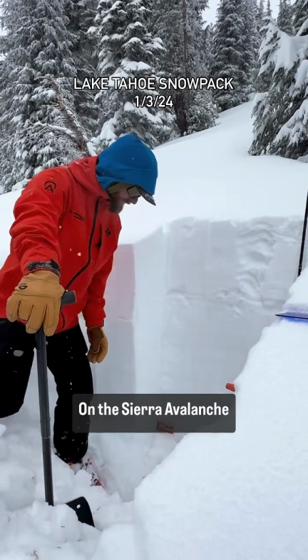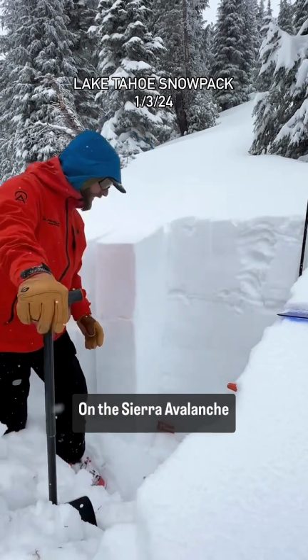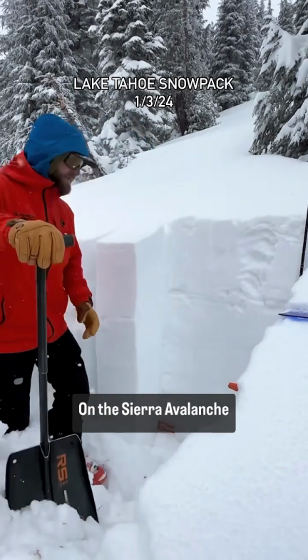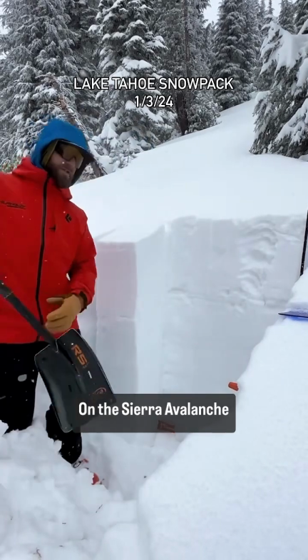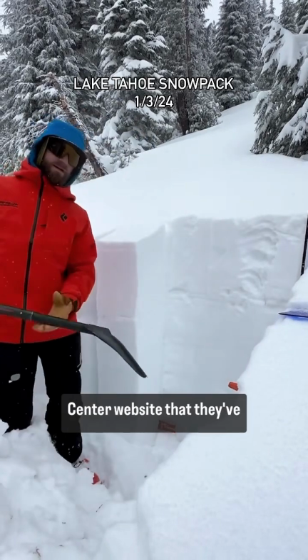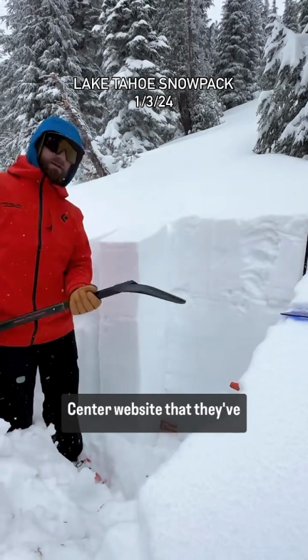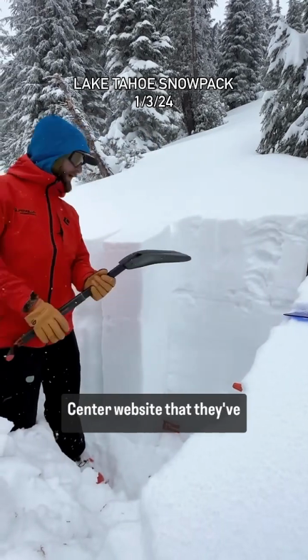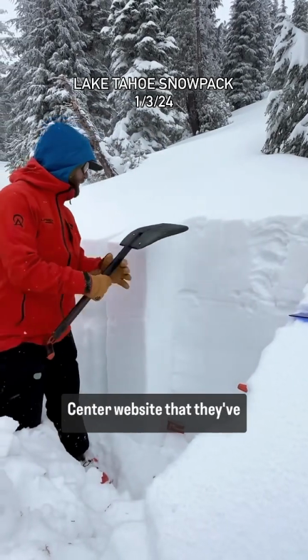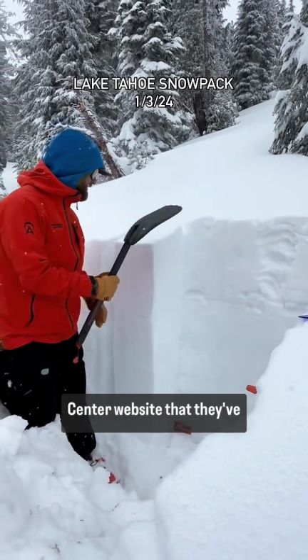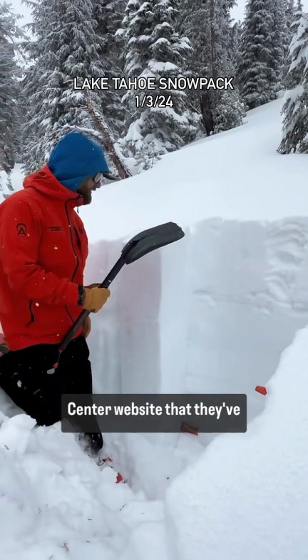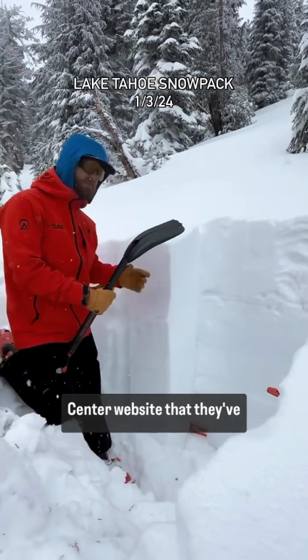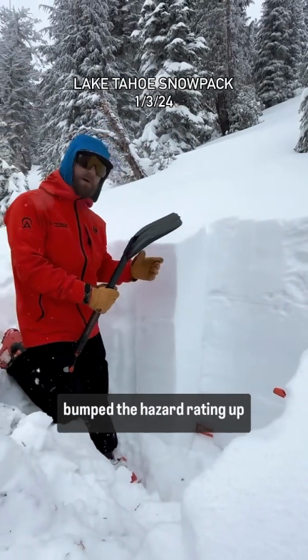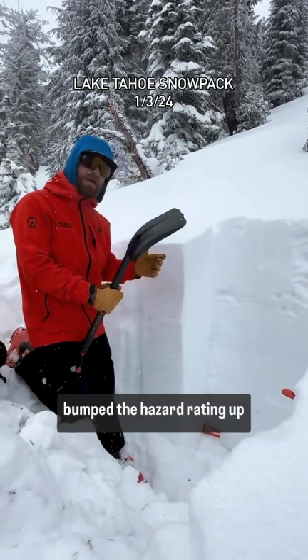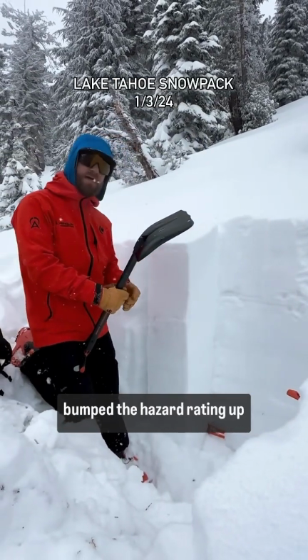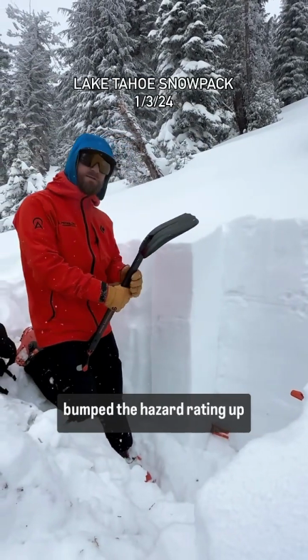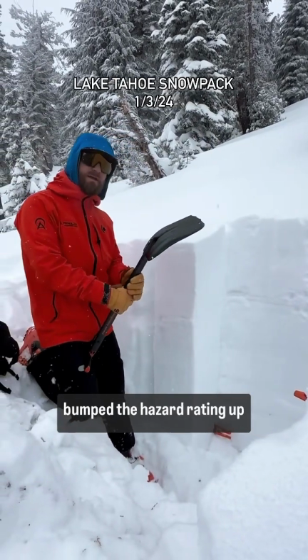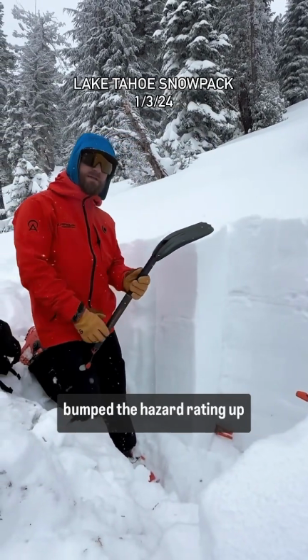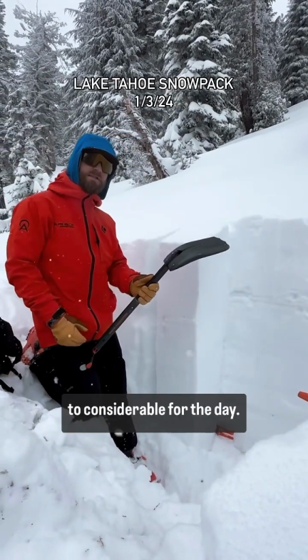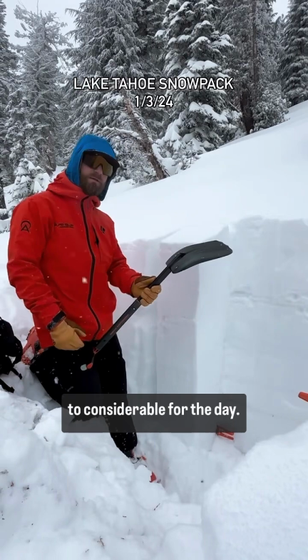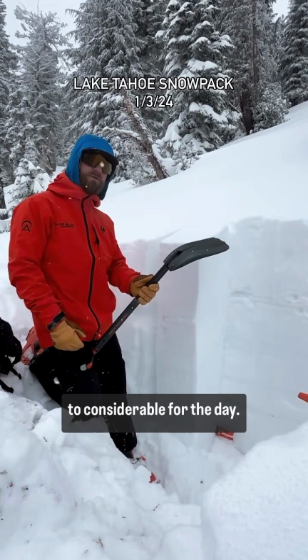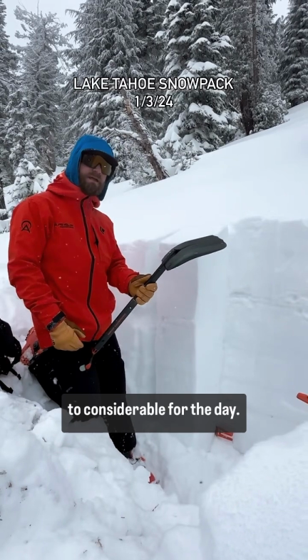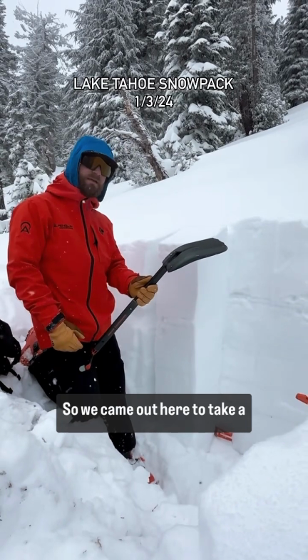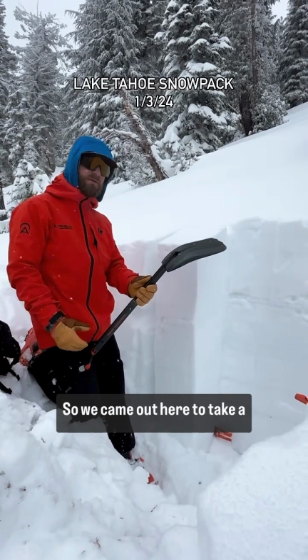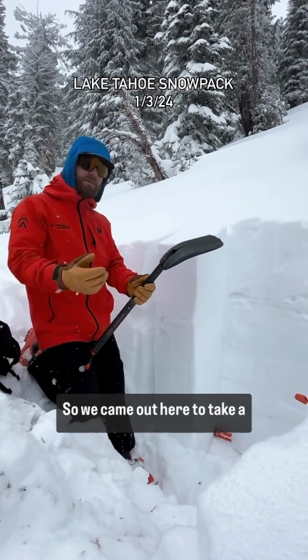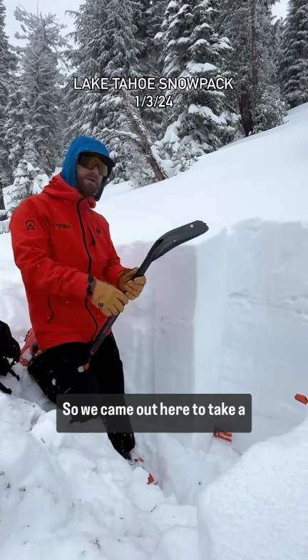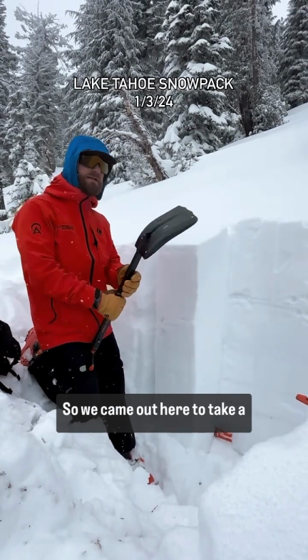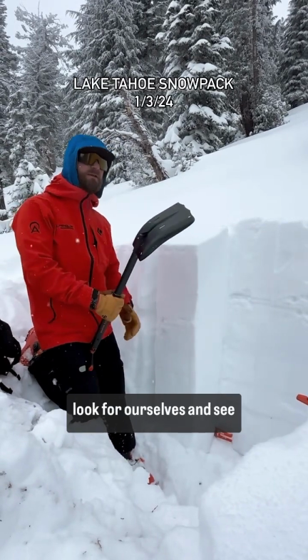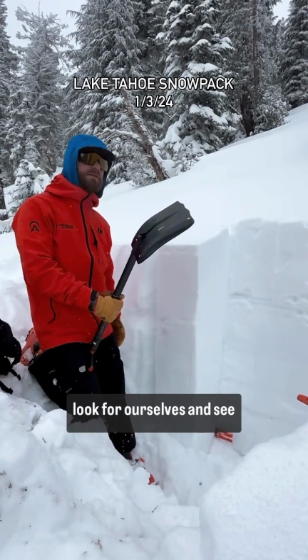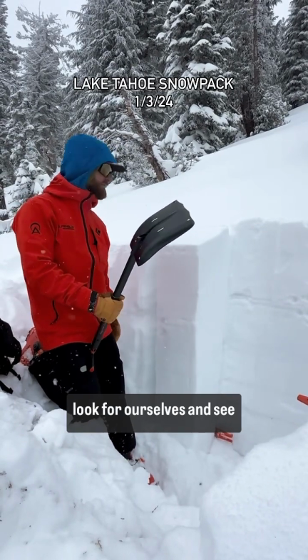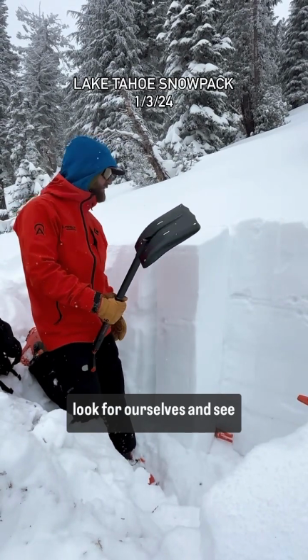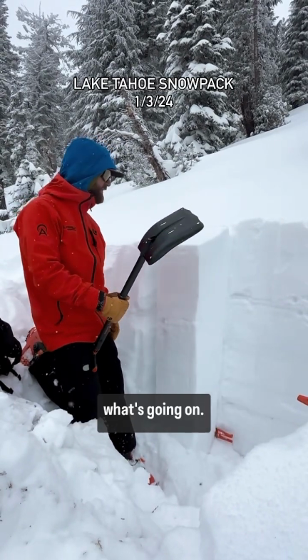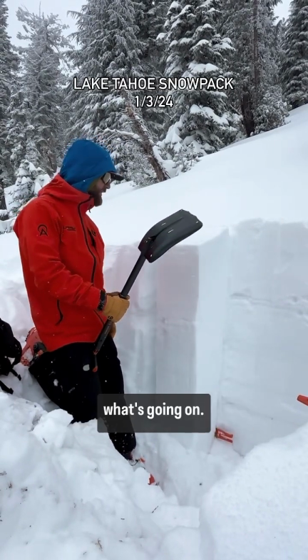On the Sierra Avalanche Center website, they've bumped the hazard rating up to considerable for the day. So we came out here to take a look for ourselves and see what's going on.